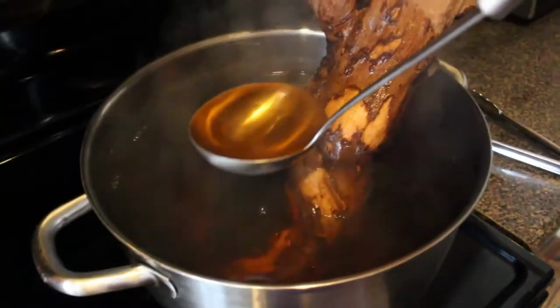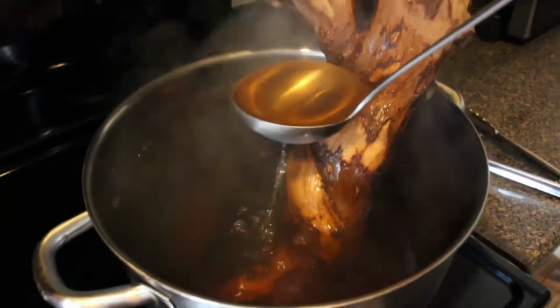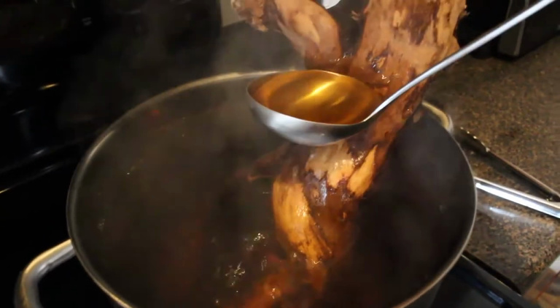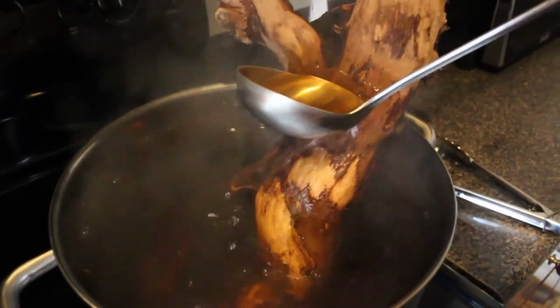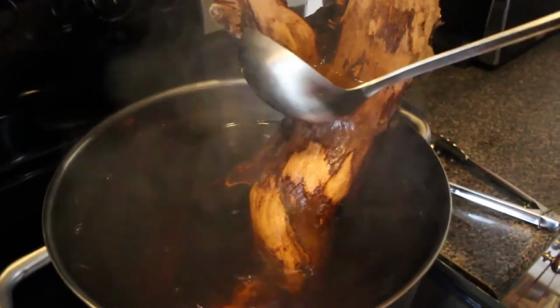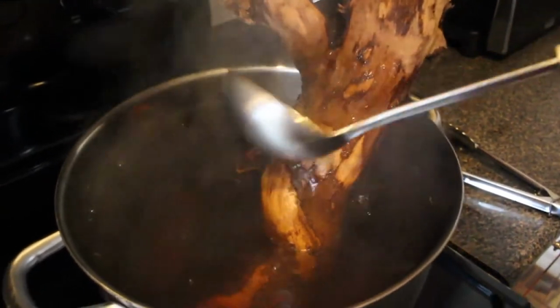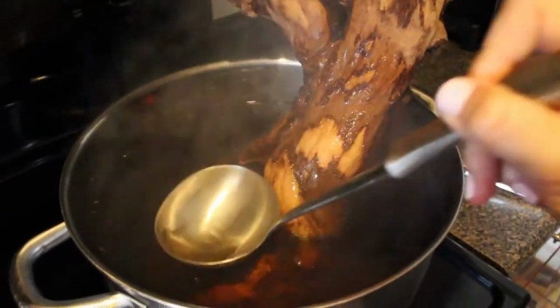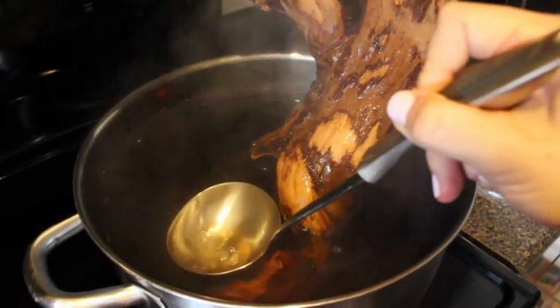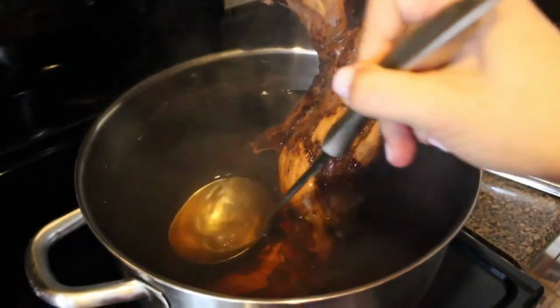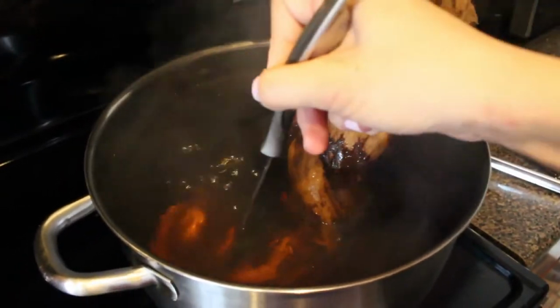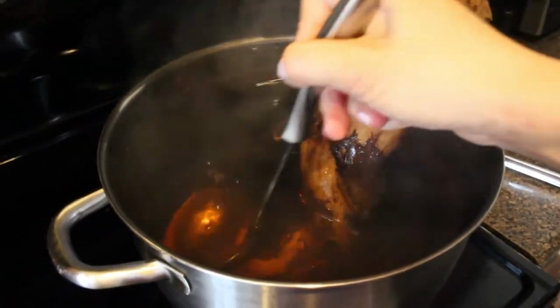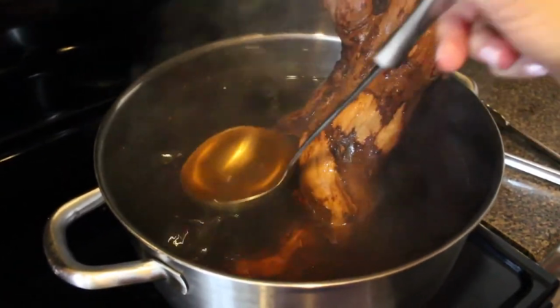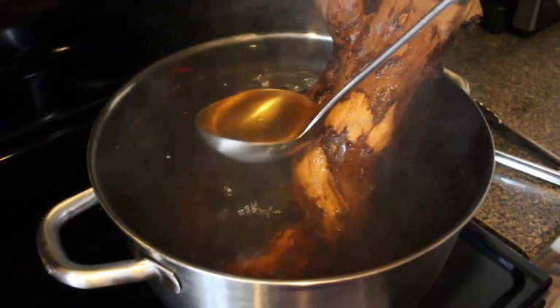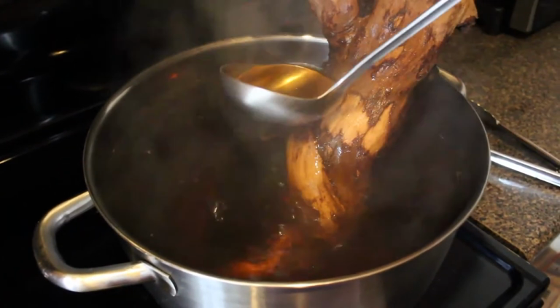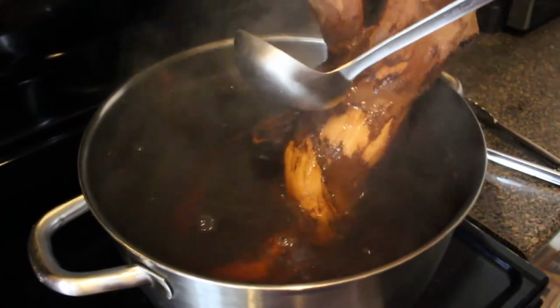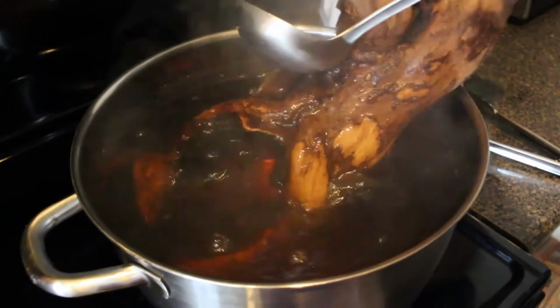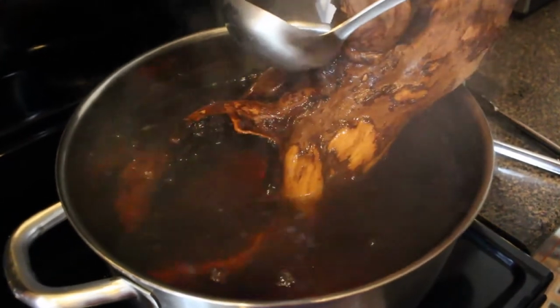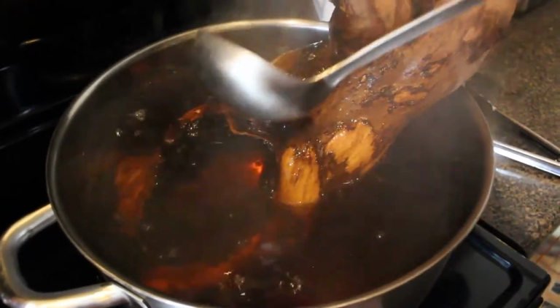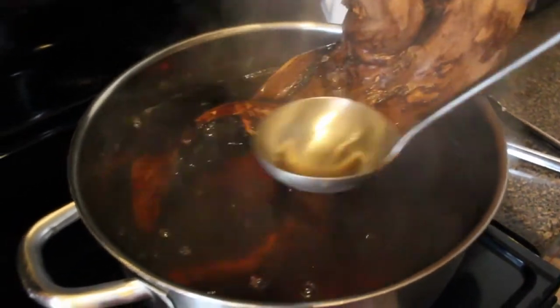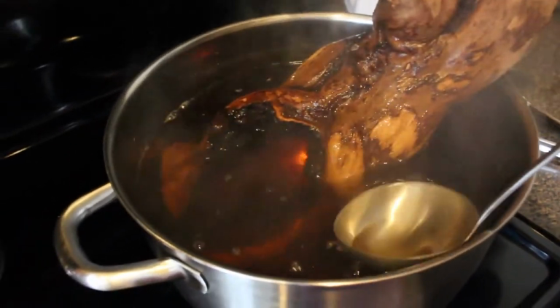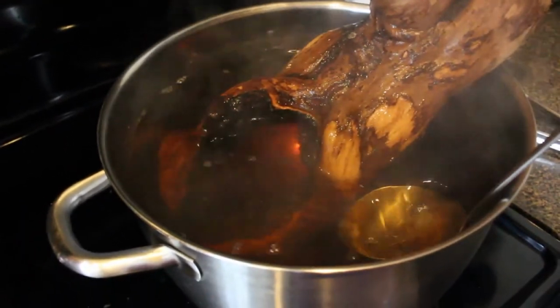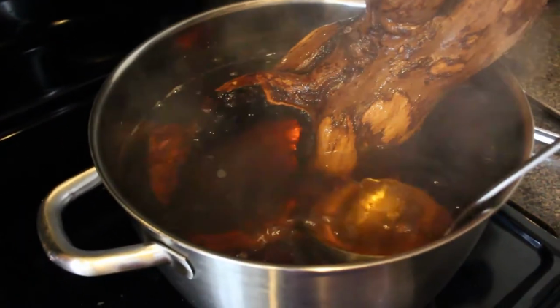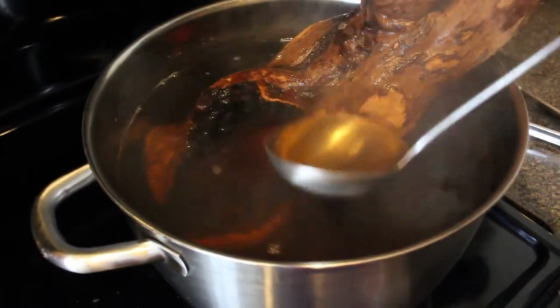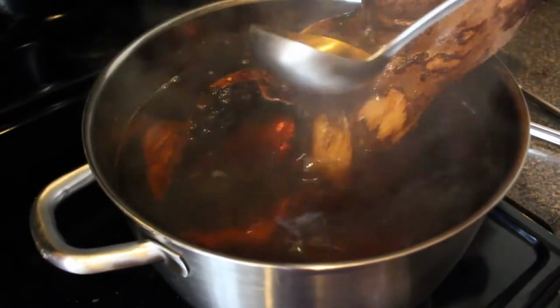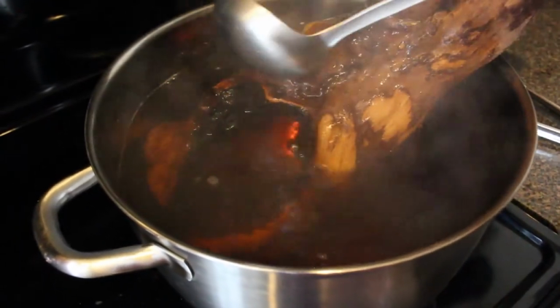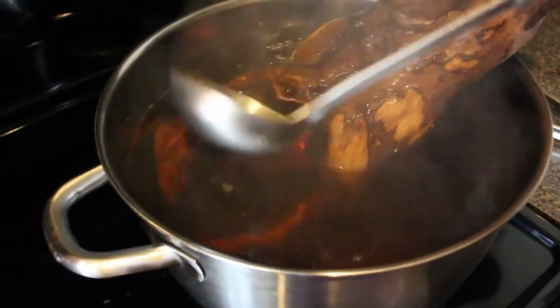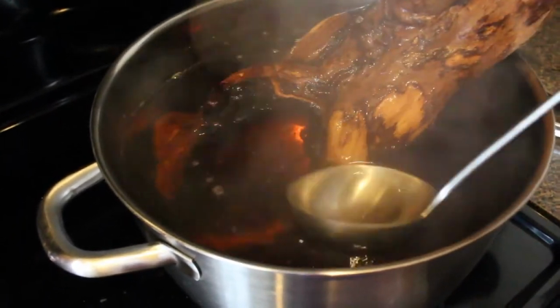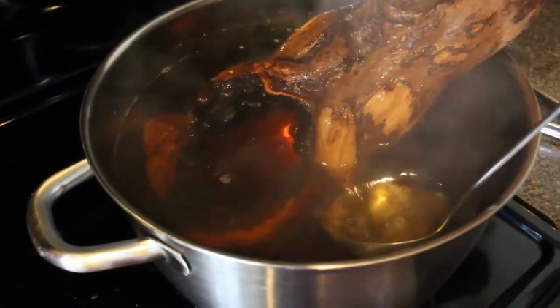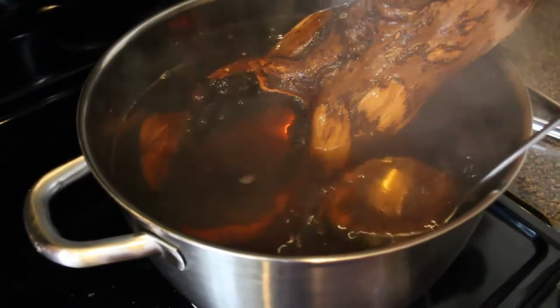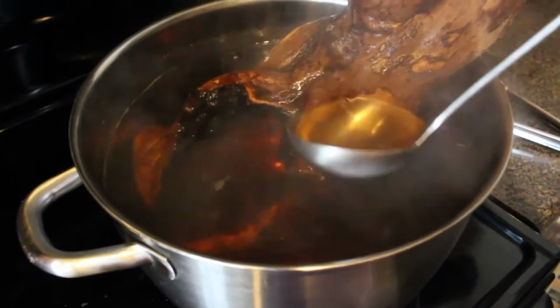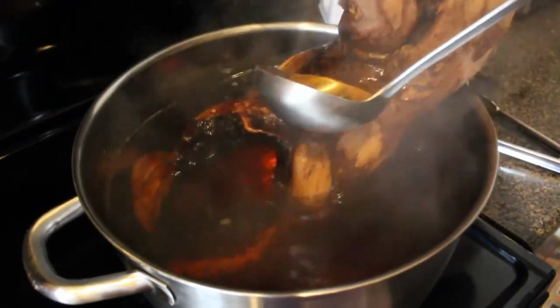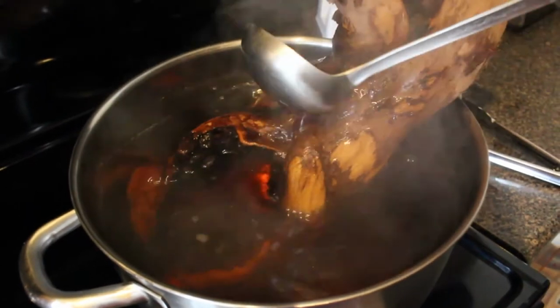If your driftwood is smaller, then go ahead and submerge that thing underwater. And be sure to hang on to any part of the driftwood that's sticking out of the water to give it some stability.